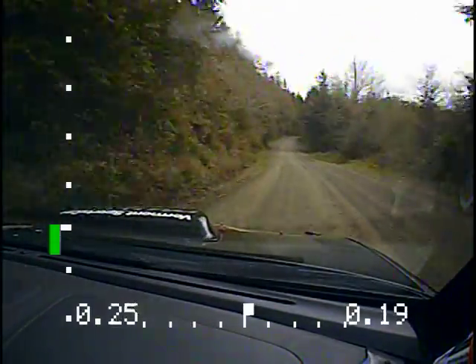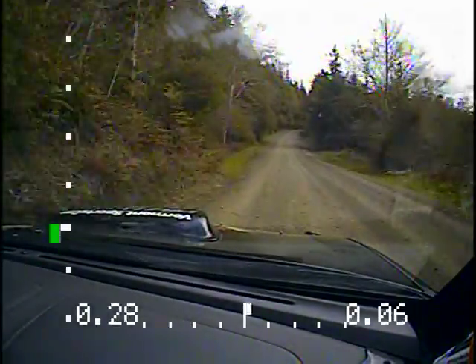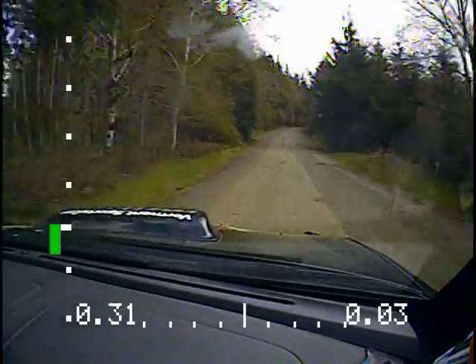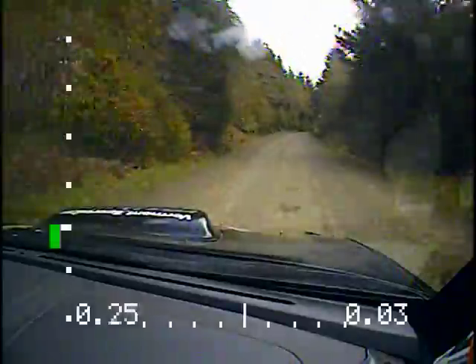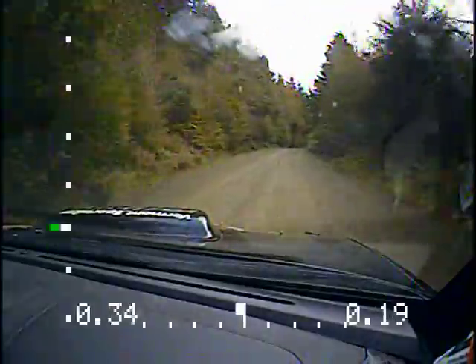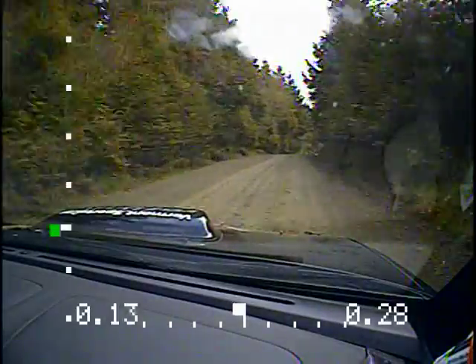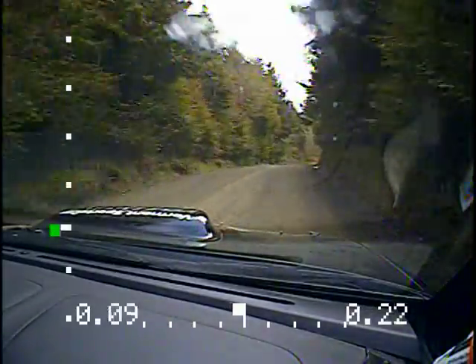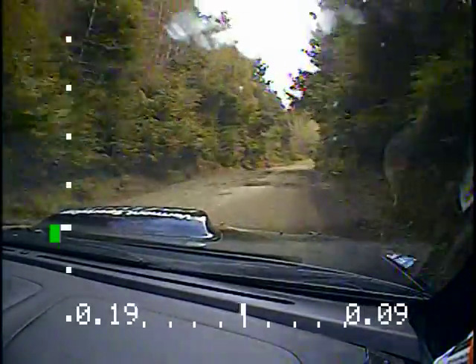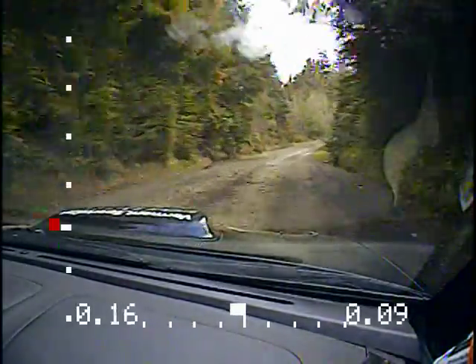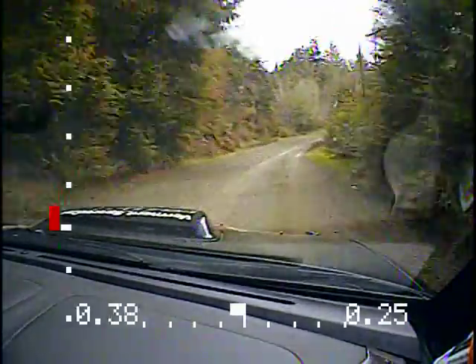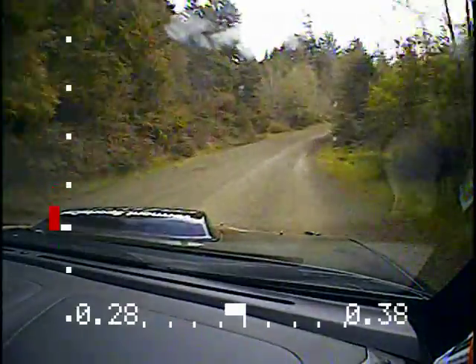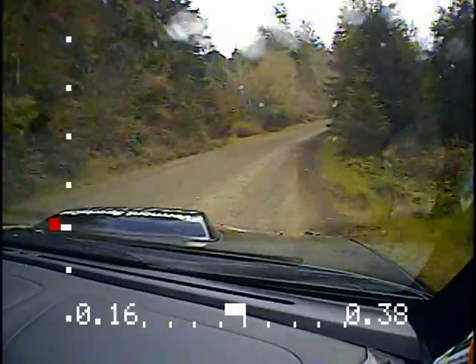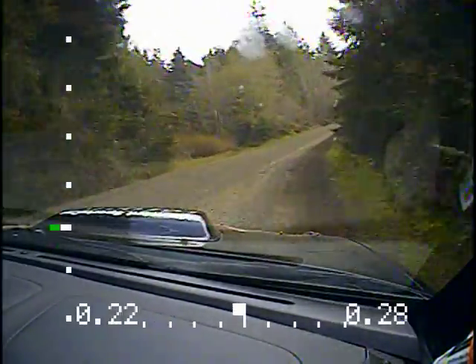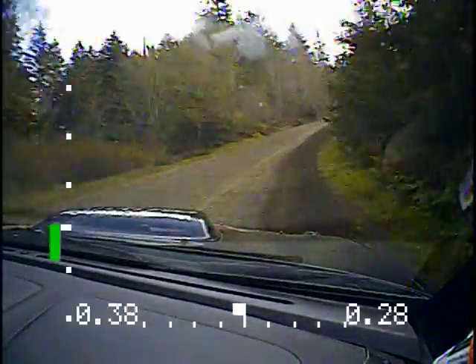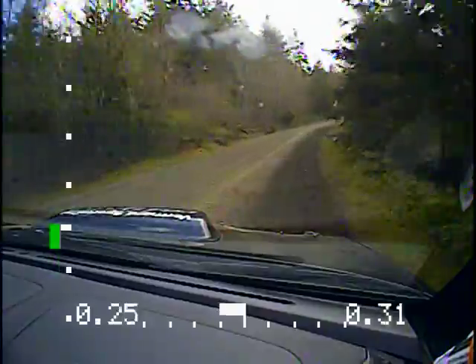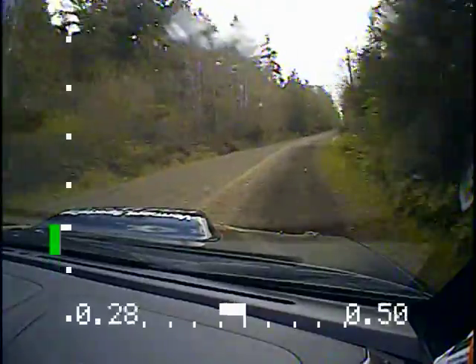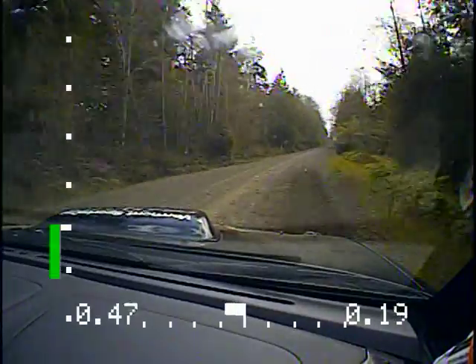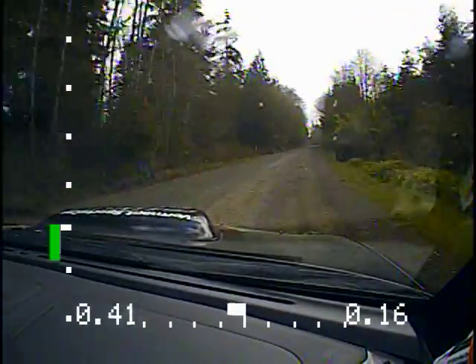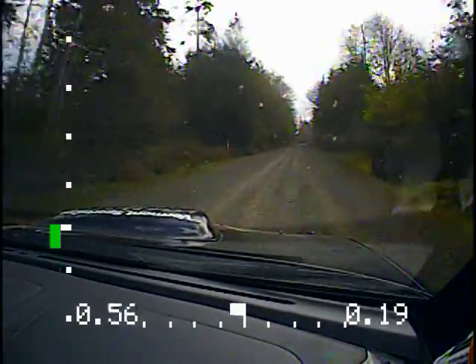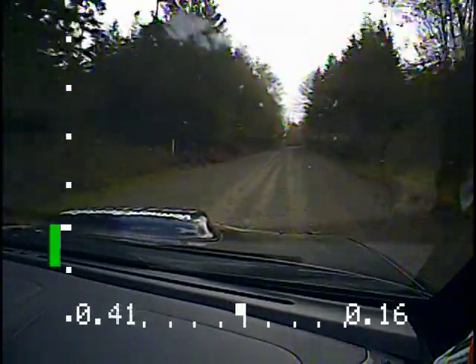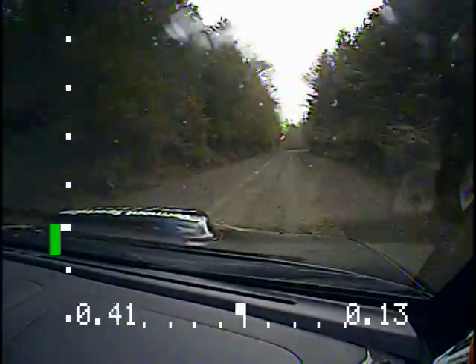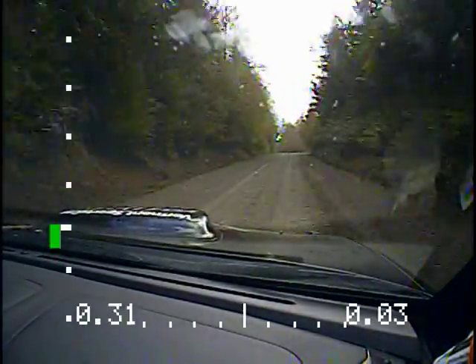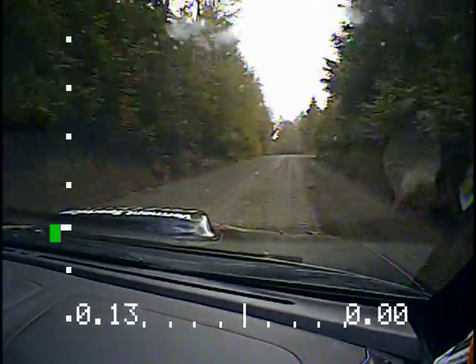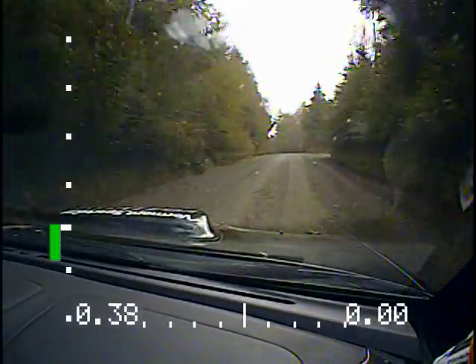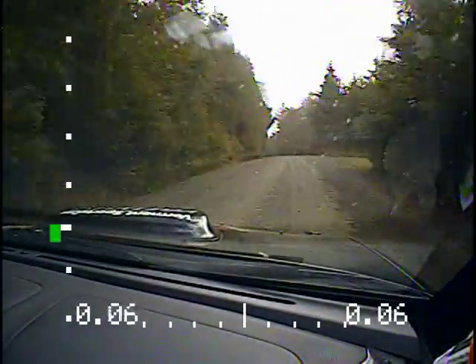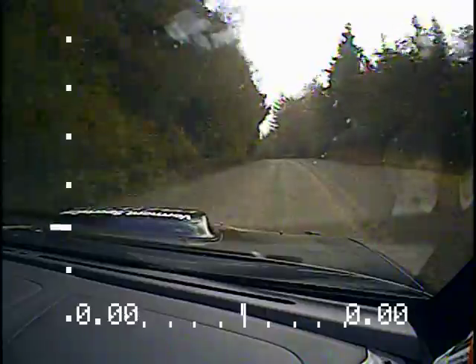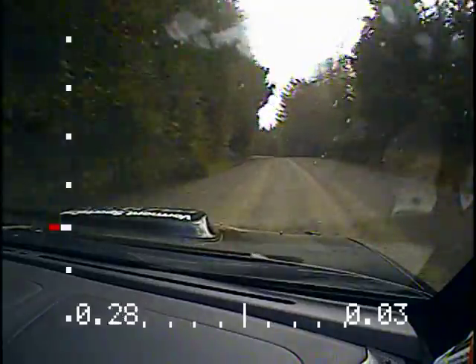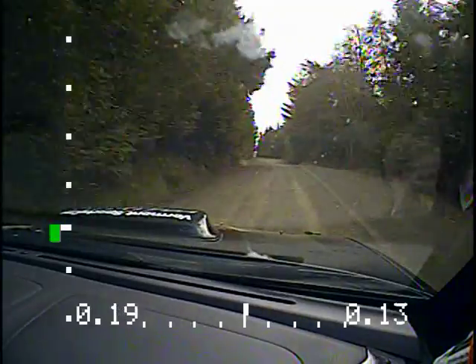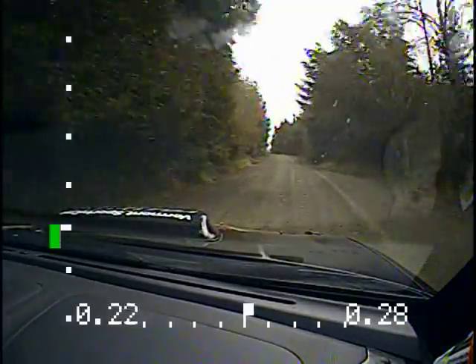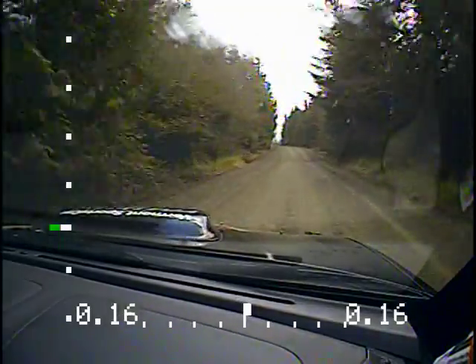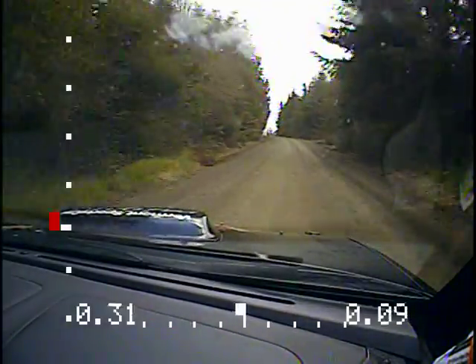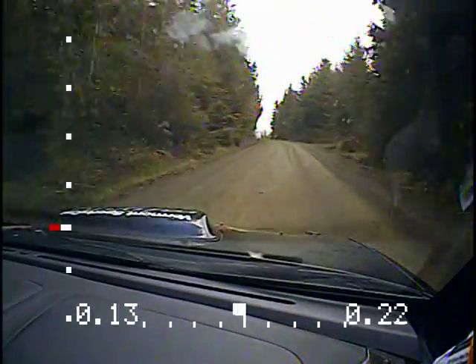And right six over crest. Long. Power. 120. Right six over crest. Power. 120 and the left six after that. Over crest. 50. Left six over crest. 50. And downhill now. After this next crest. Left six downhill. Tightens to four.